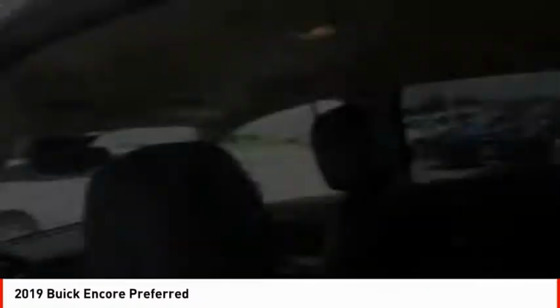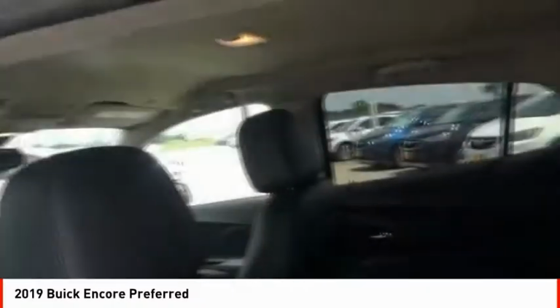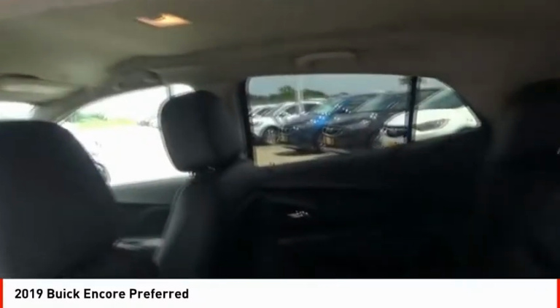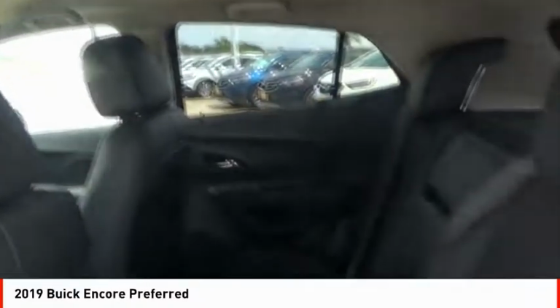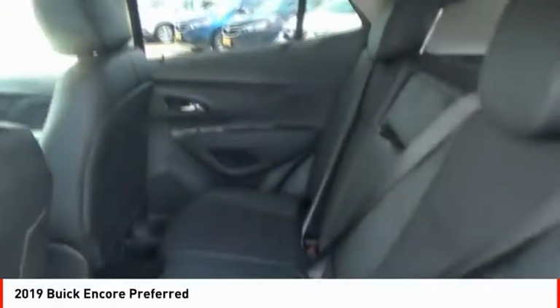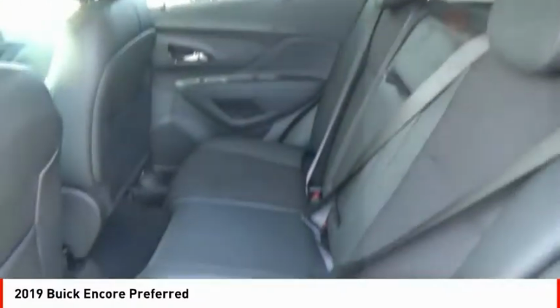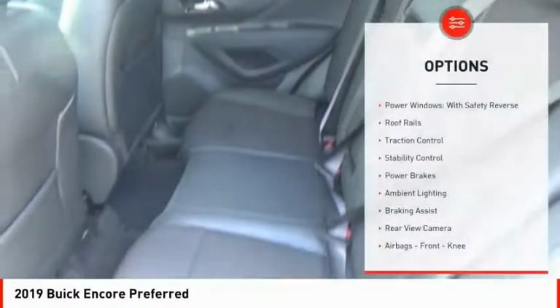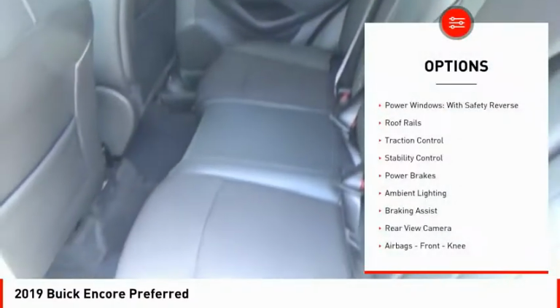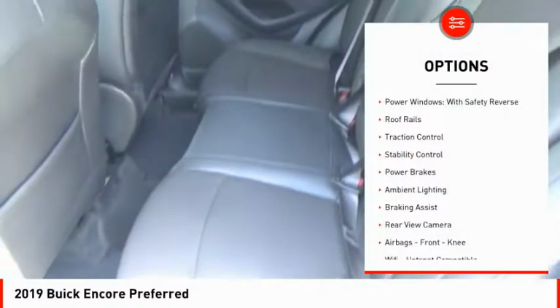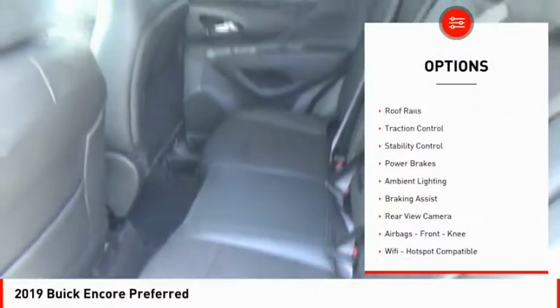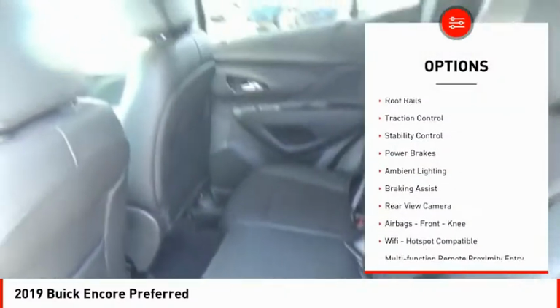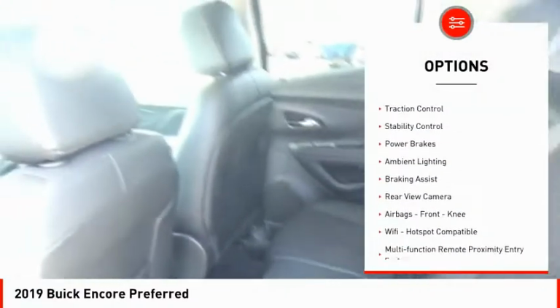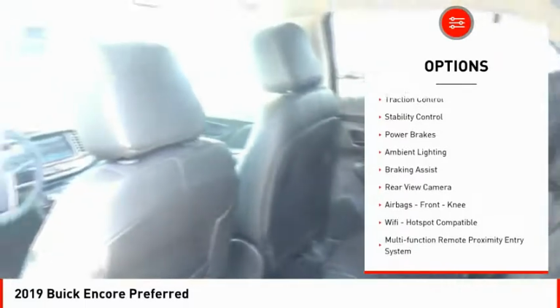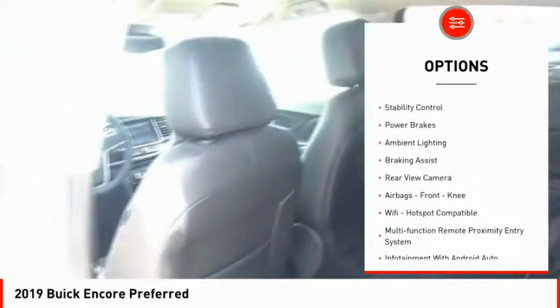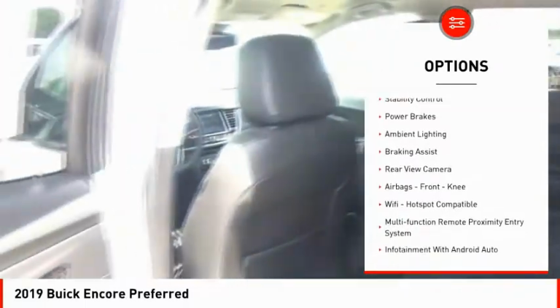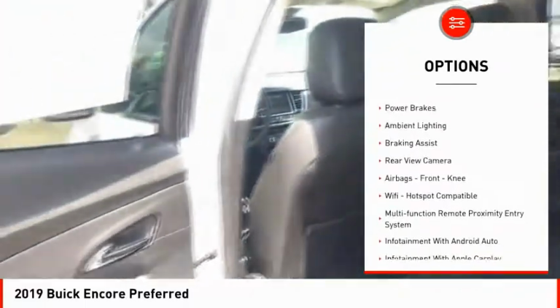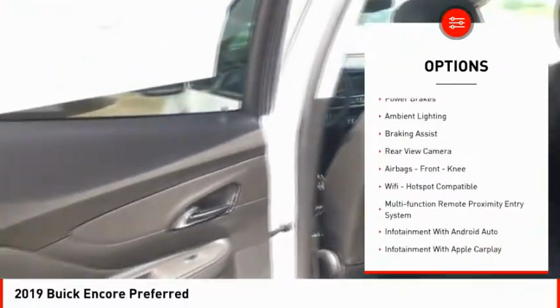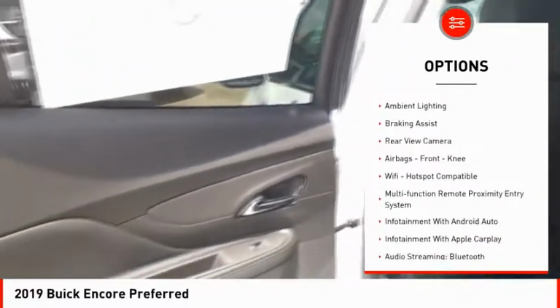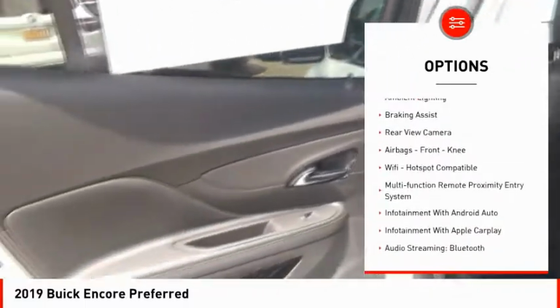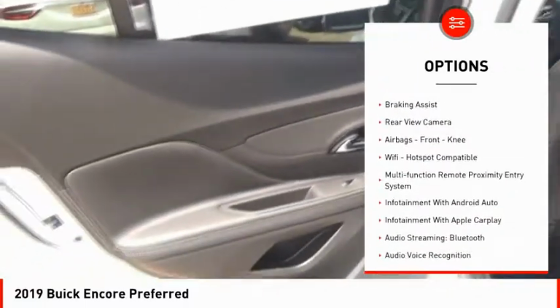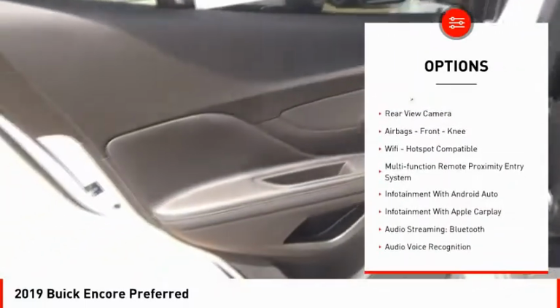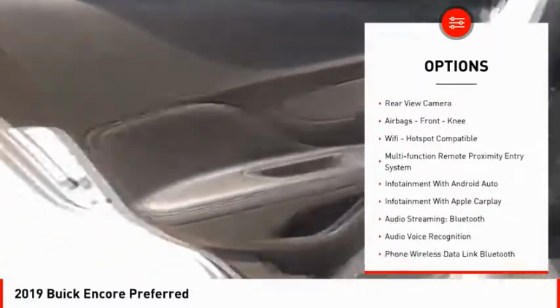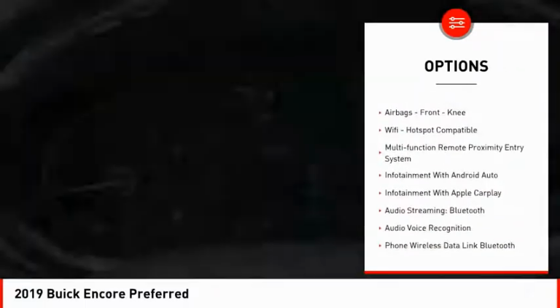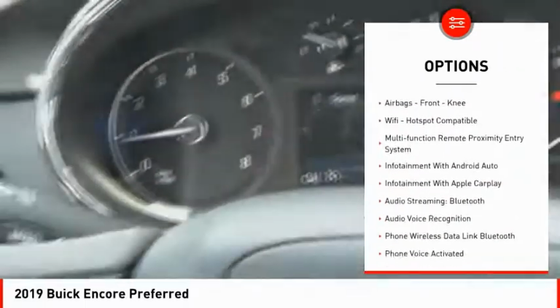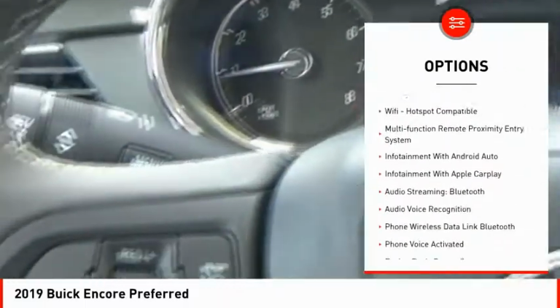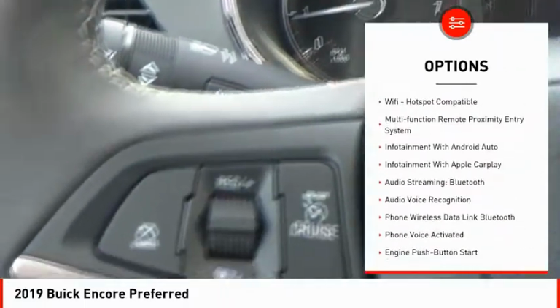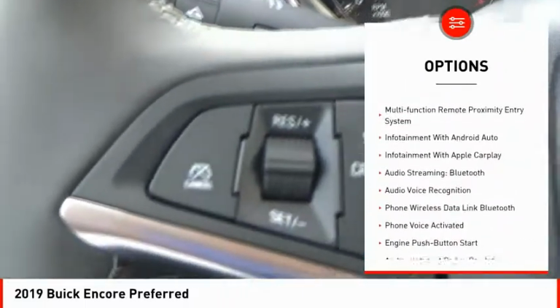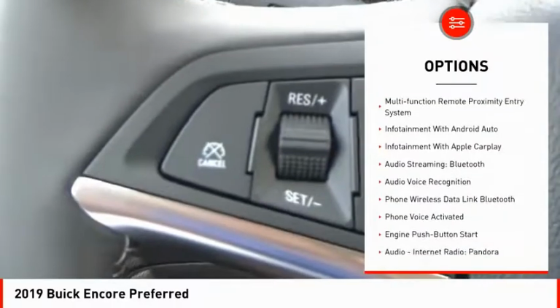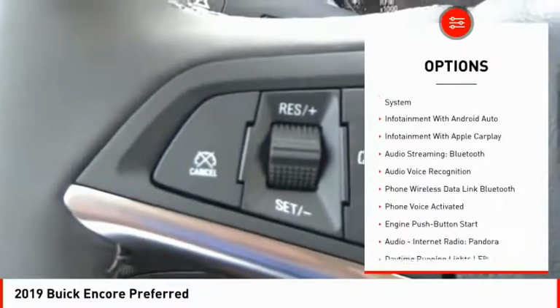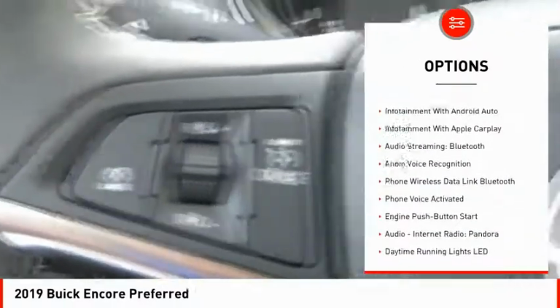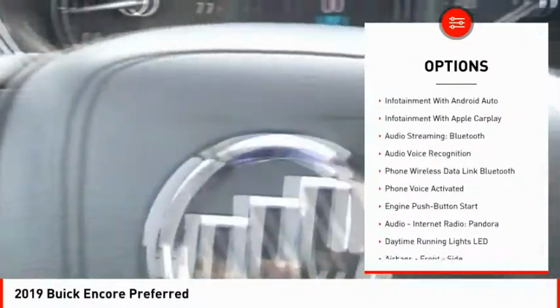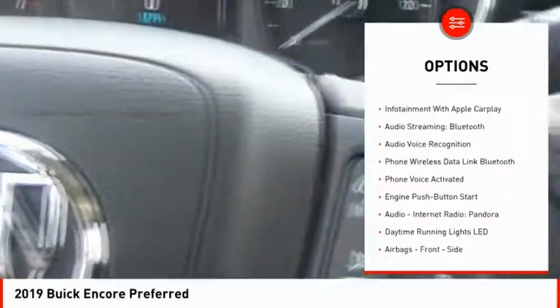Here are some of this vehicle's great options: power action control, stability control, power brakes, ambient lighting, and braking assist.